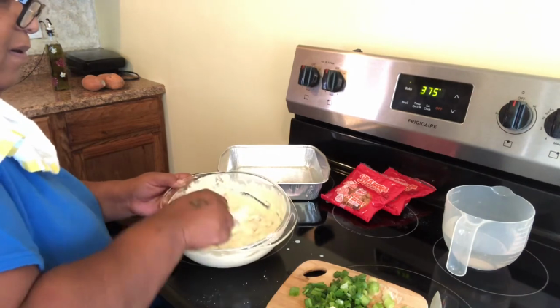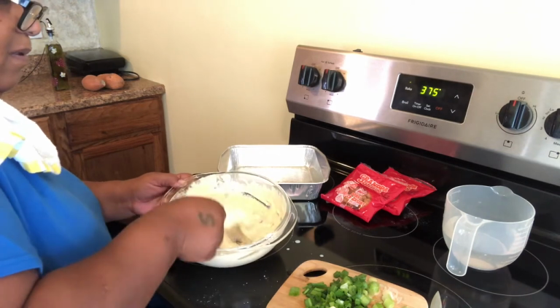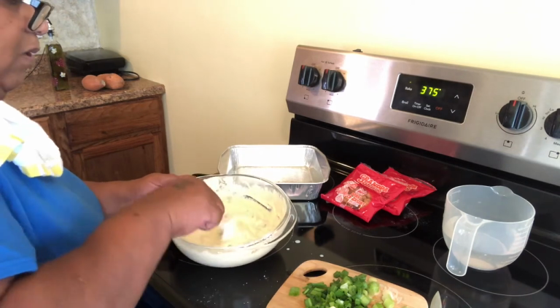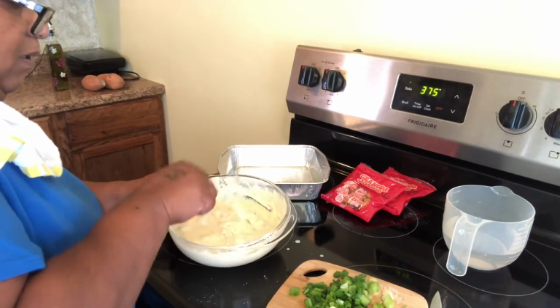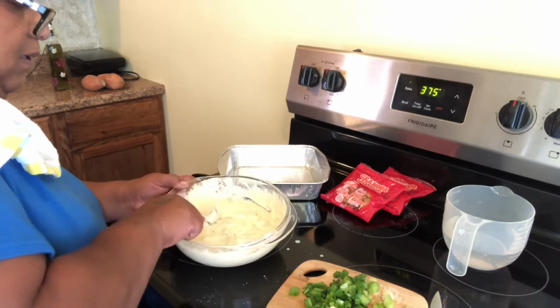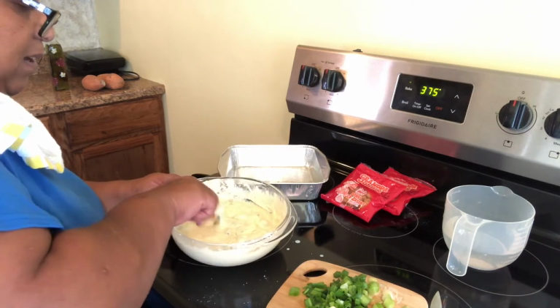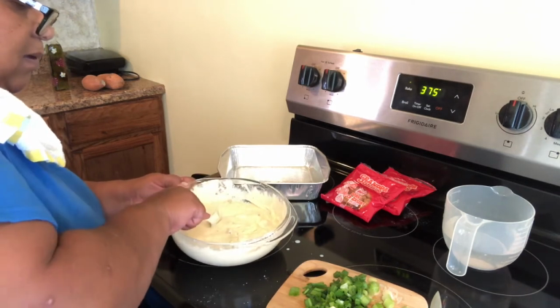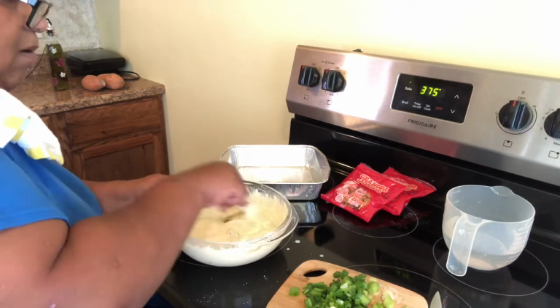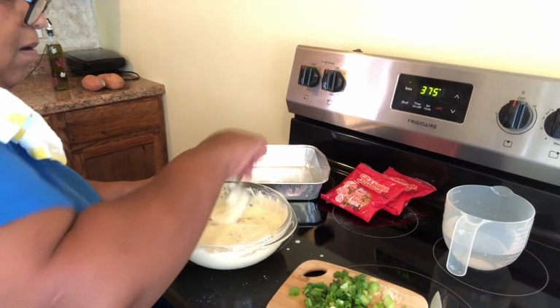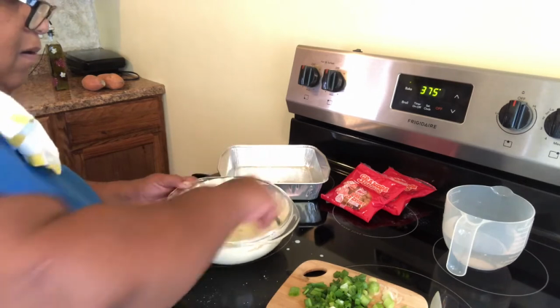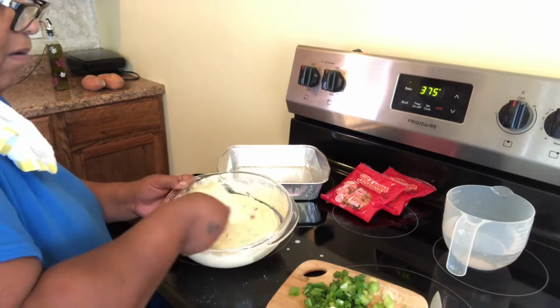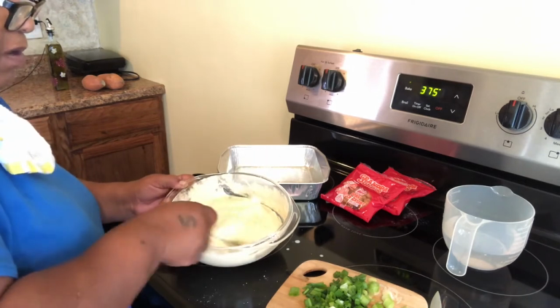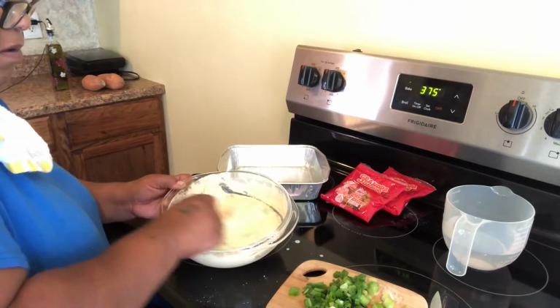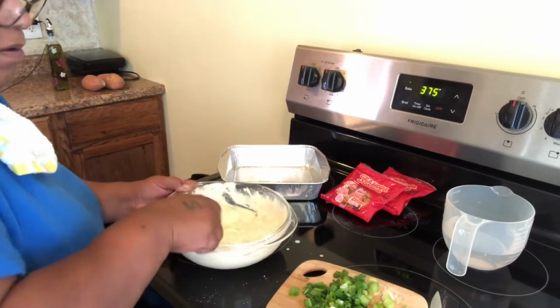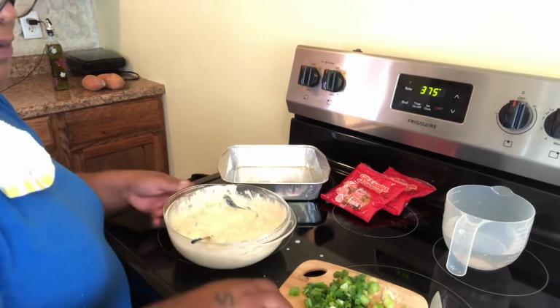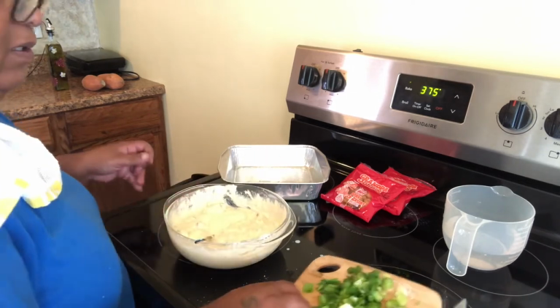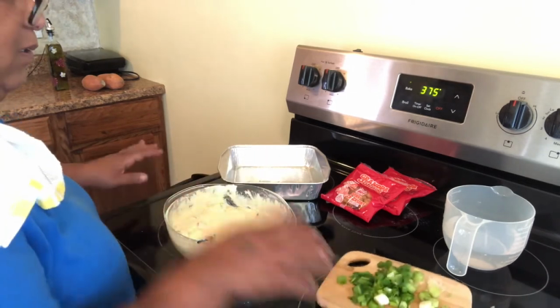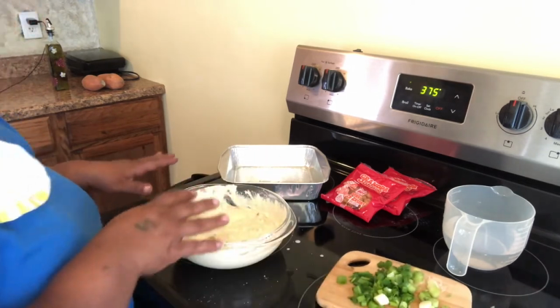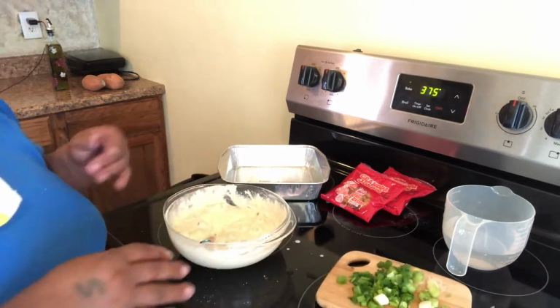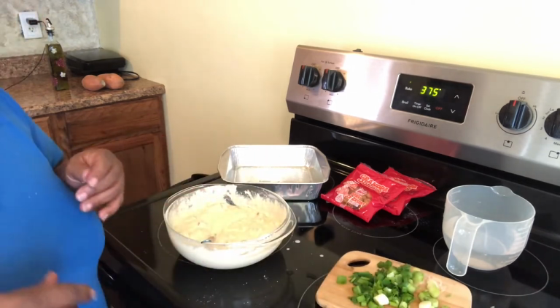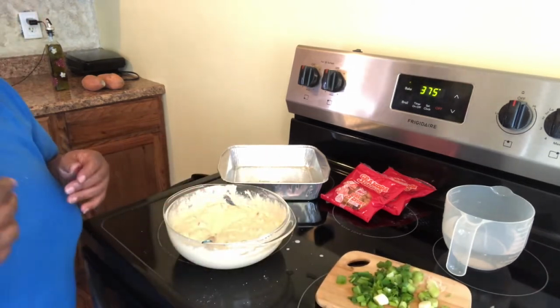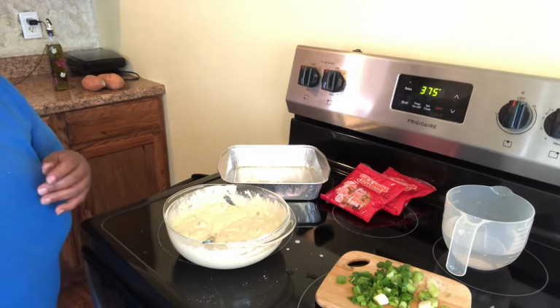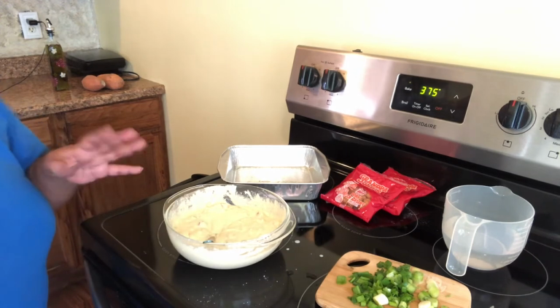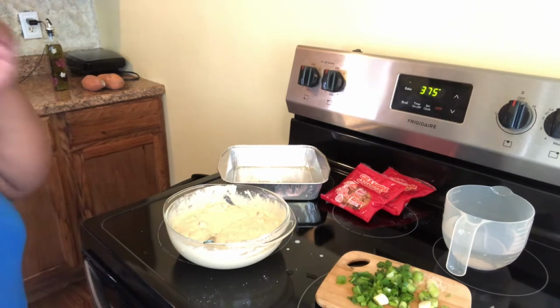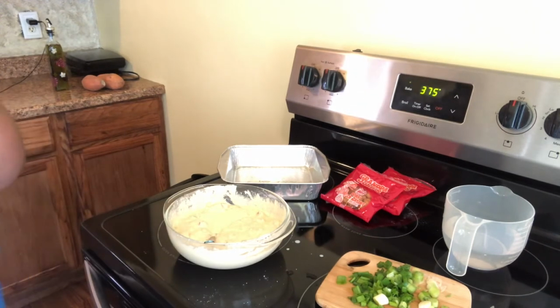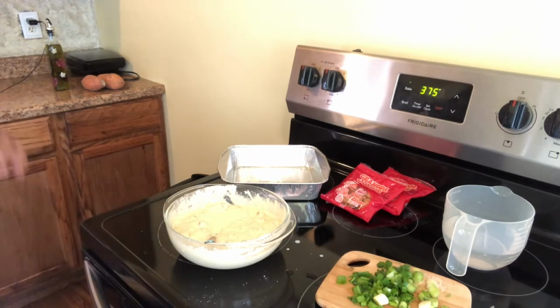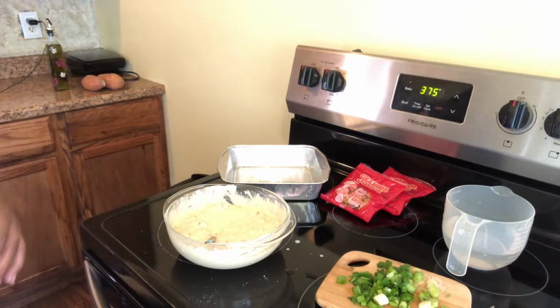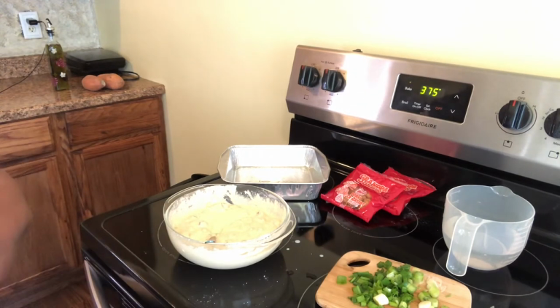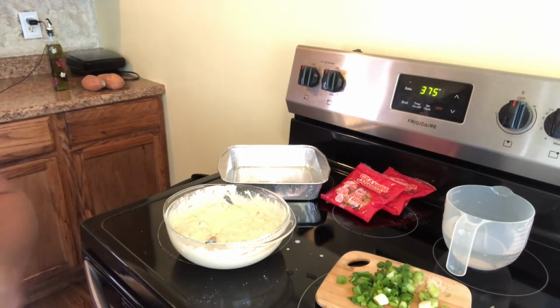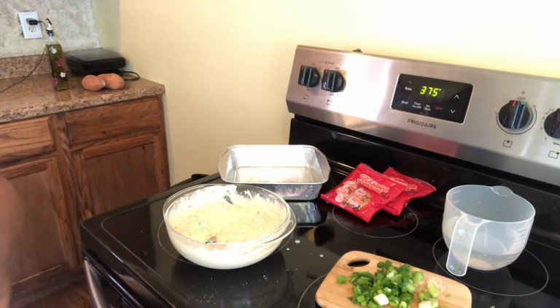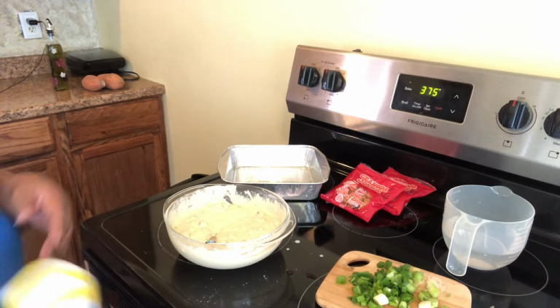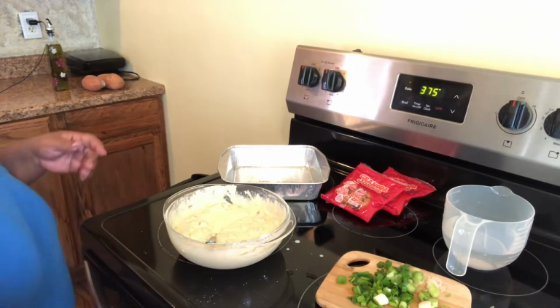Now when you cook this, you're going to cook this recipe for about 20 to 25 minutes until your cornbread is golden brown.